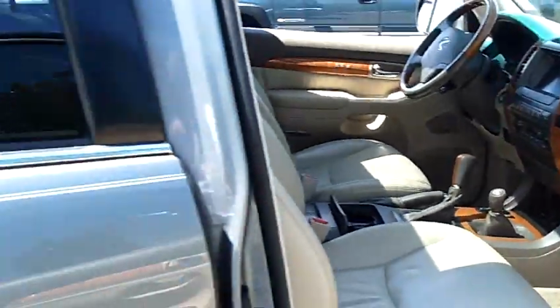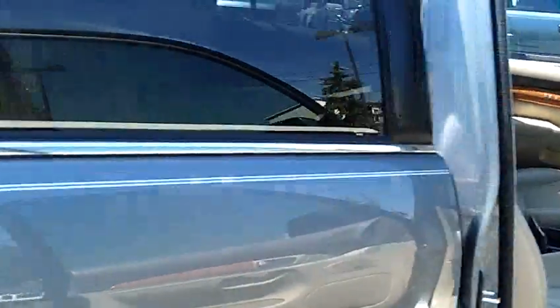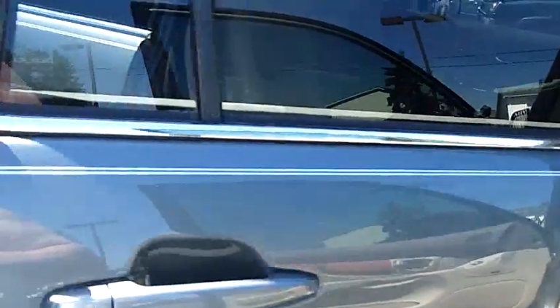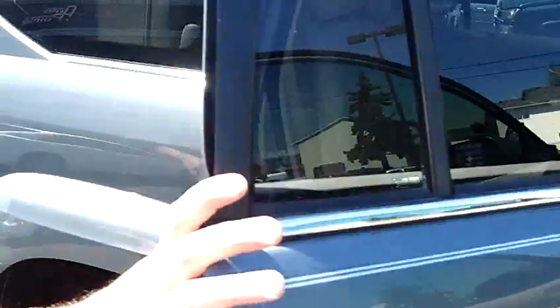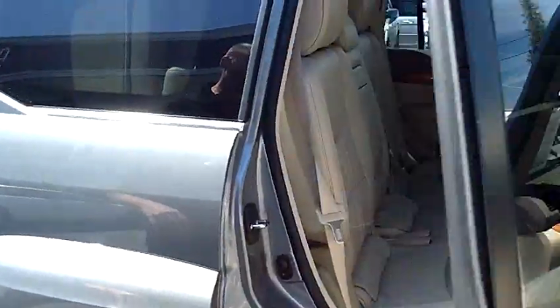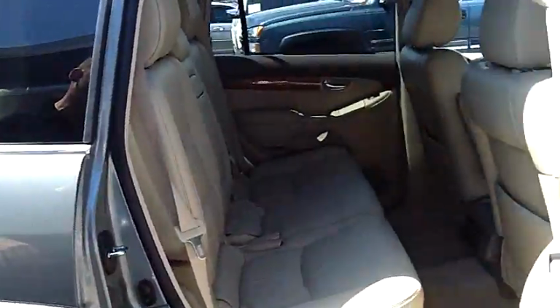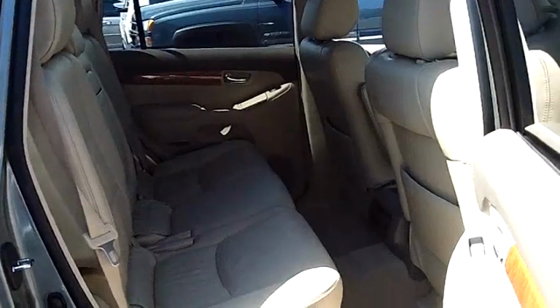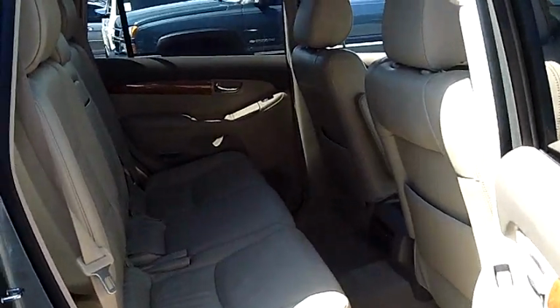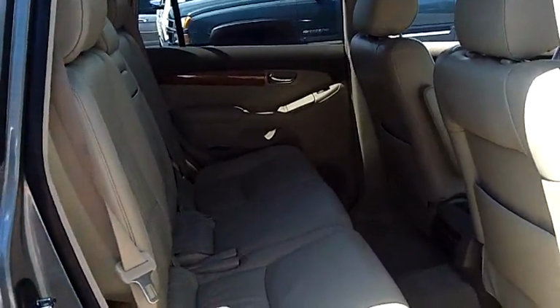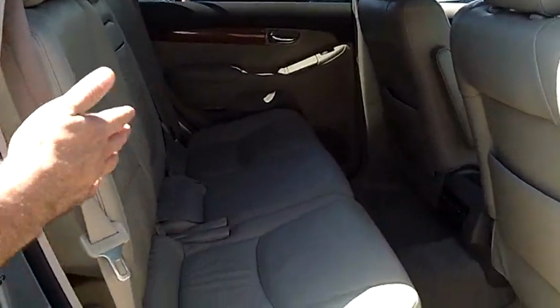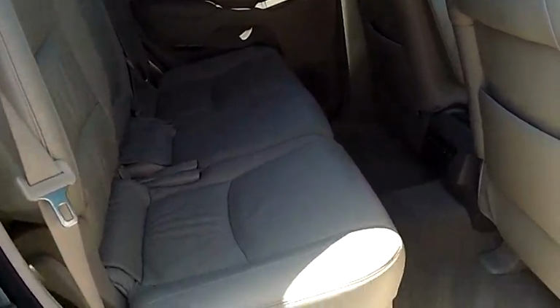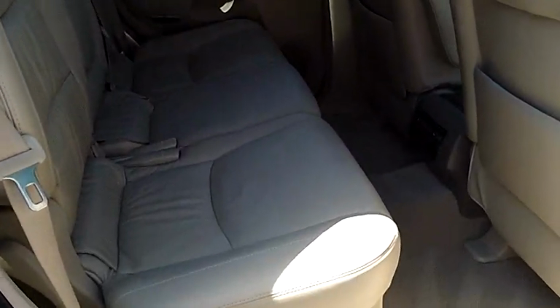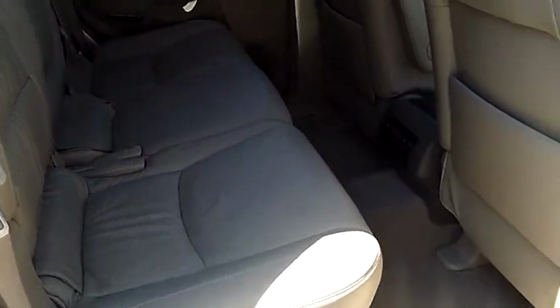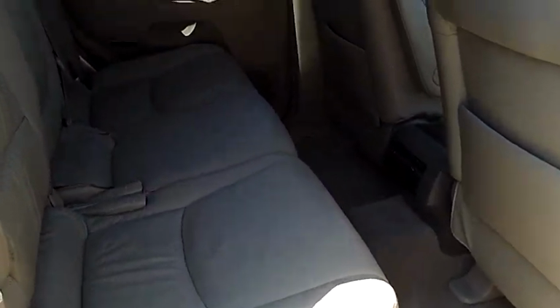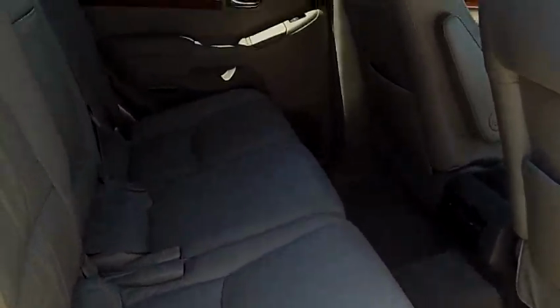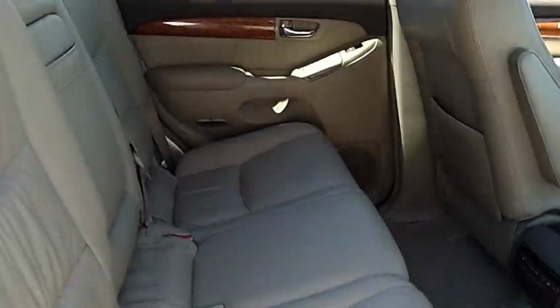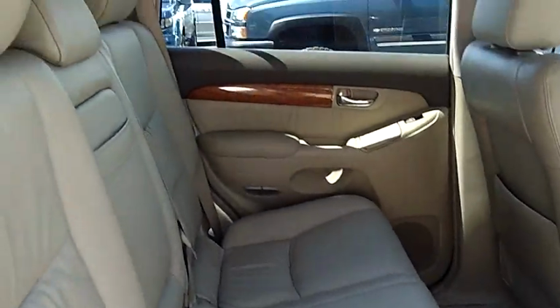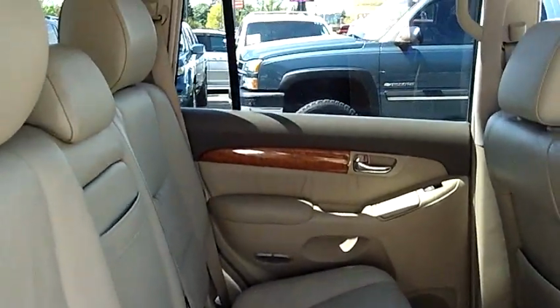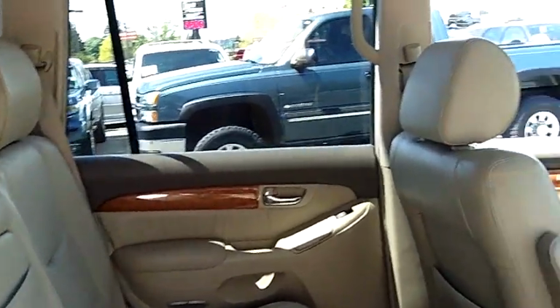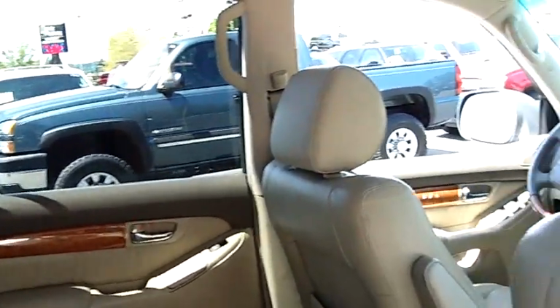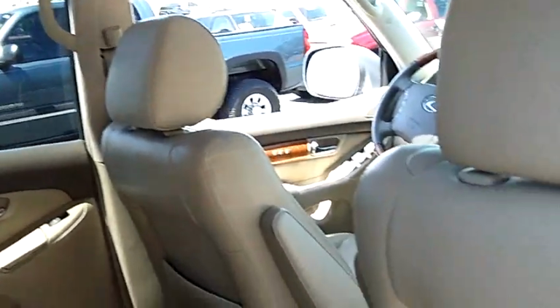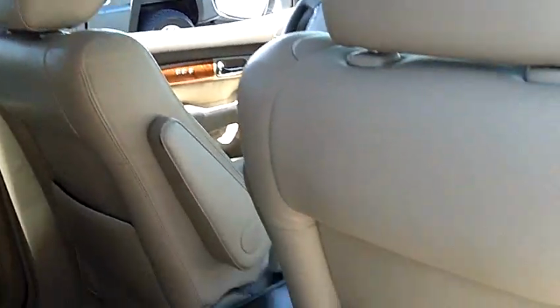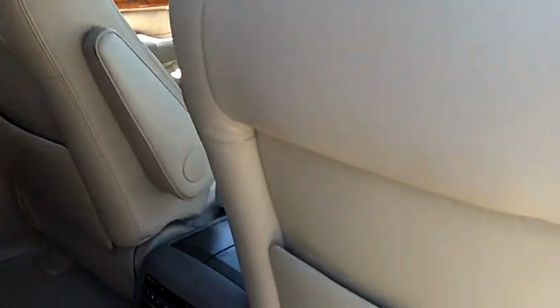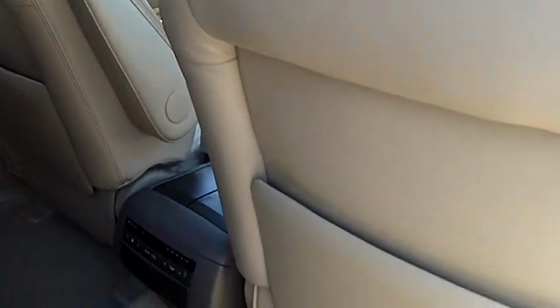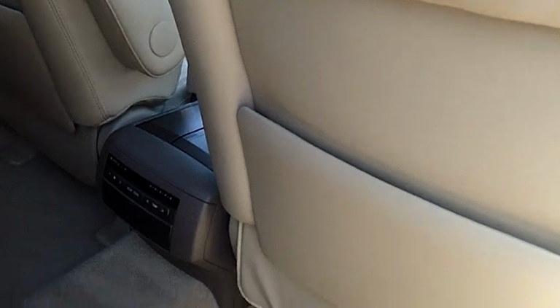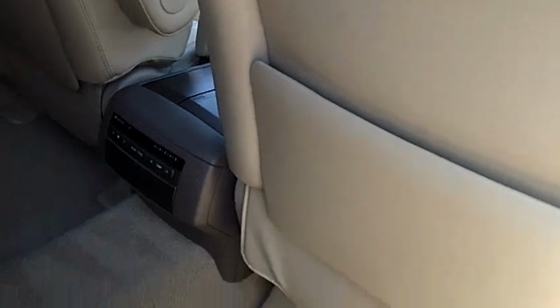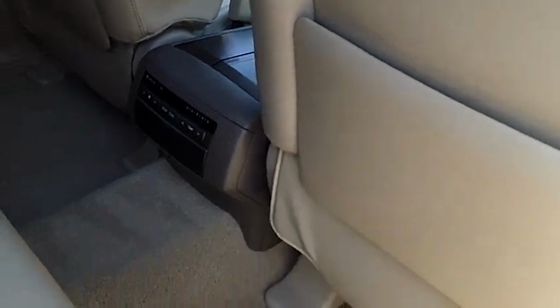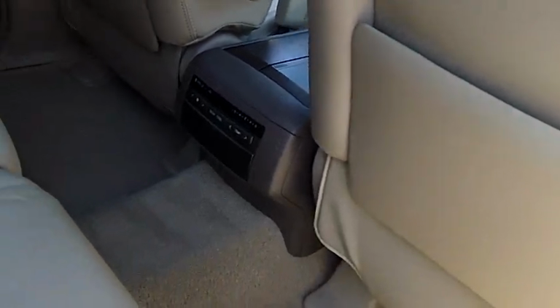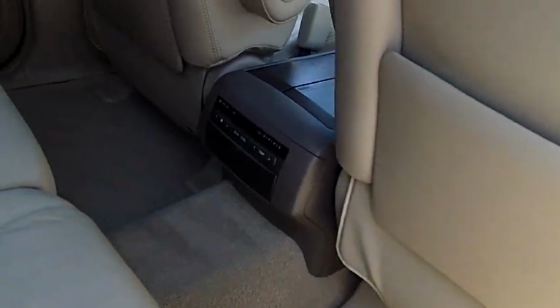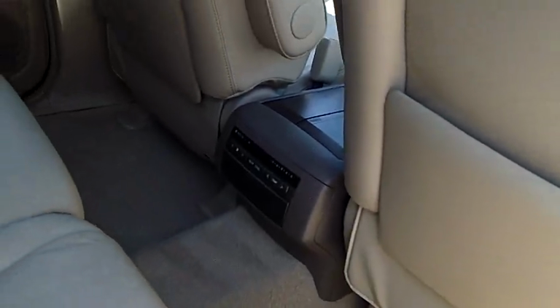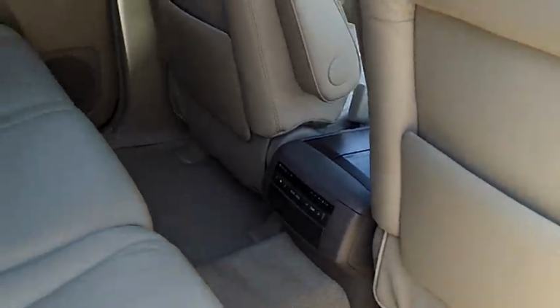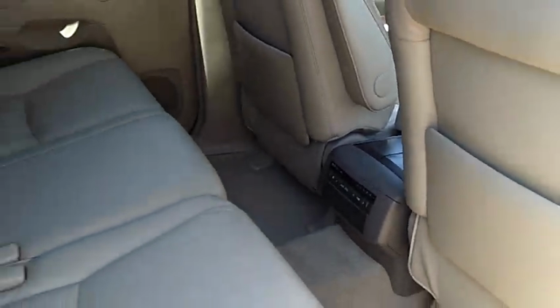As we look in the middle row here, you'll notice it does have the capacity to seat three passengers. Also, look at the condition of the leather there, folks — it's in excellent shape.